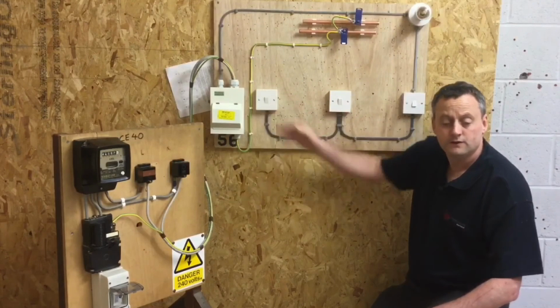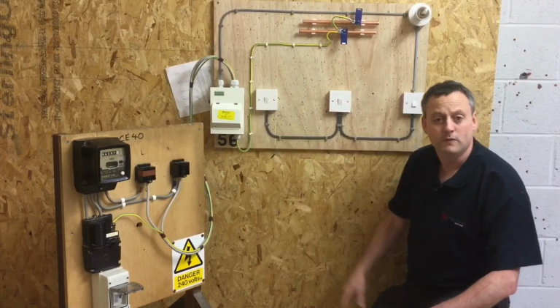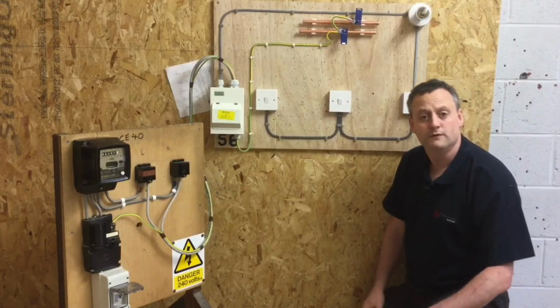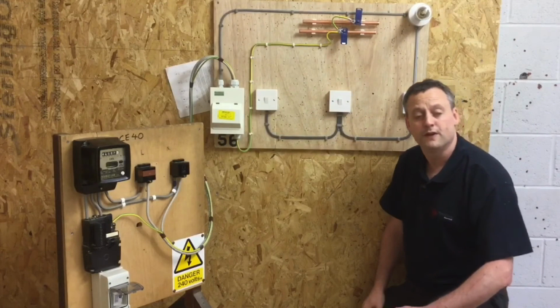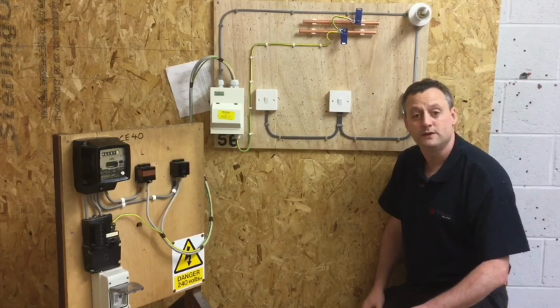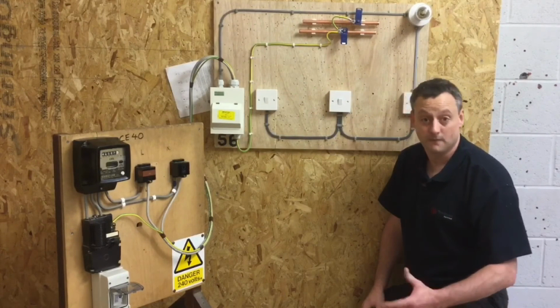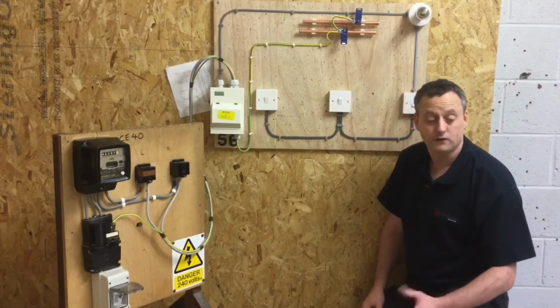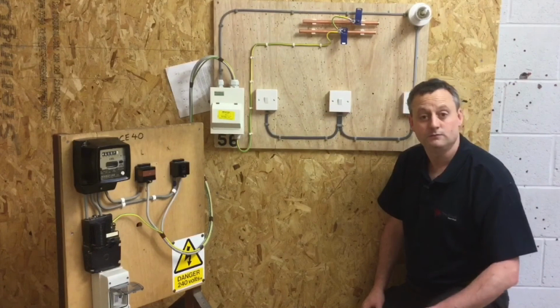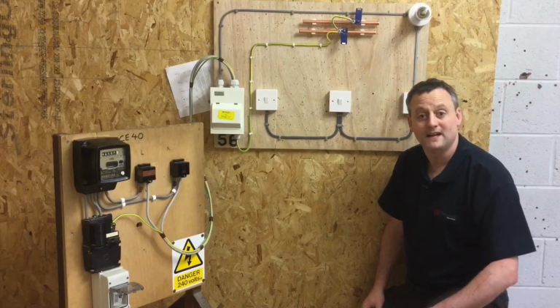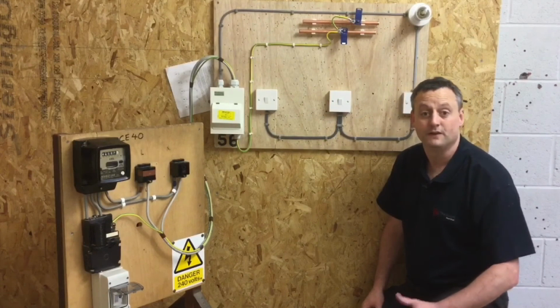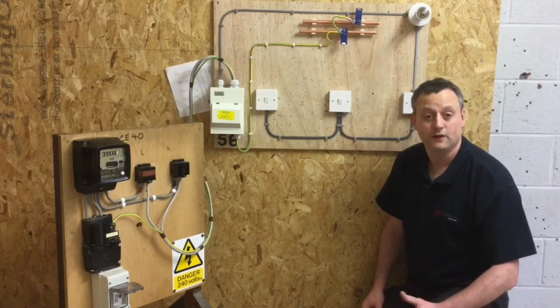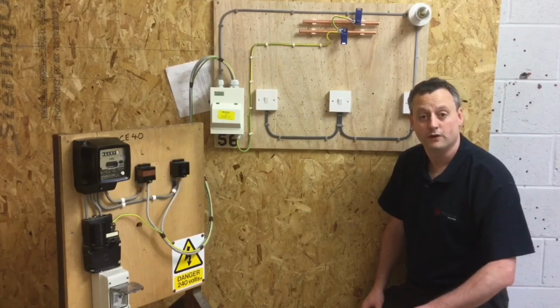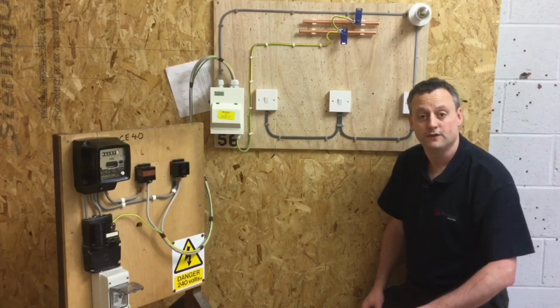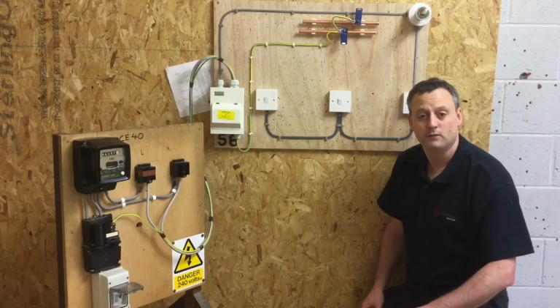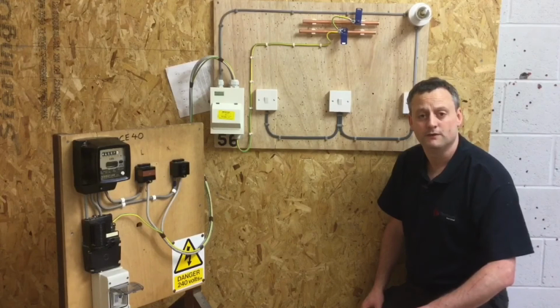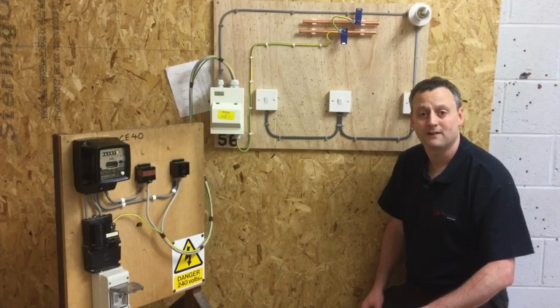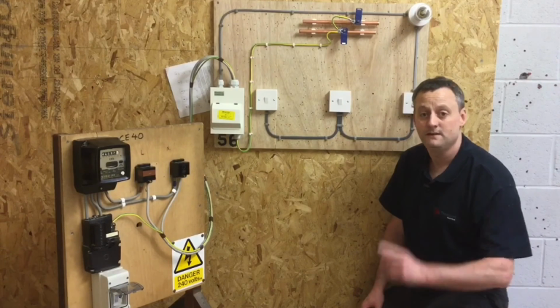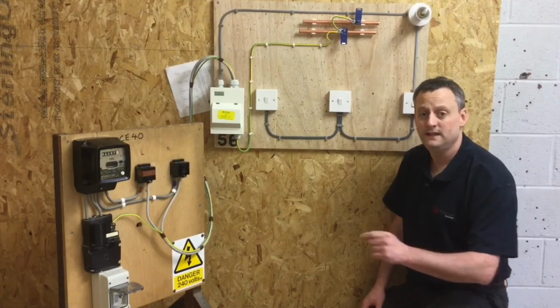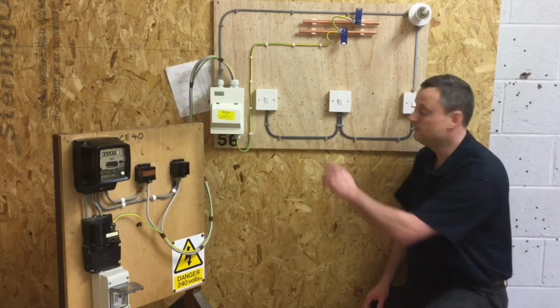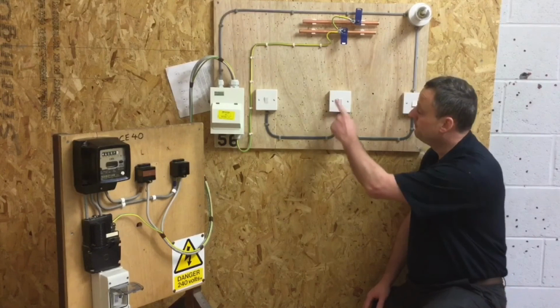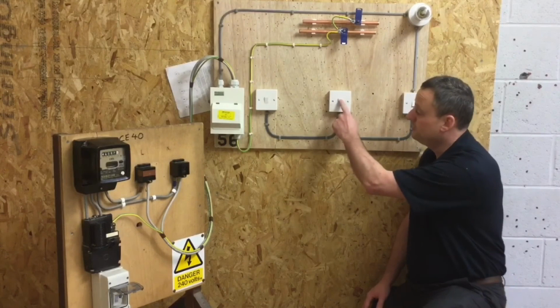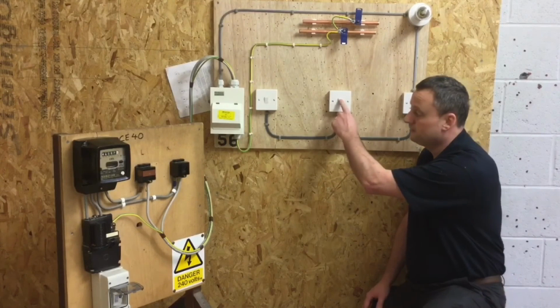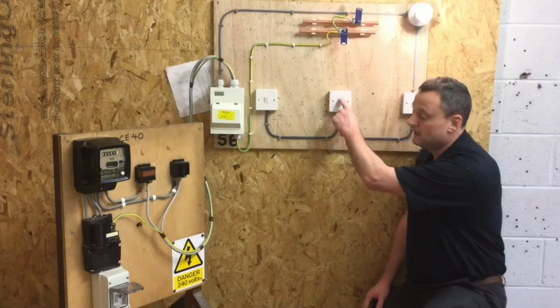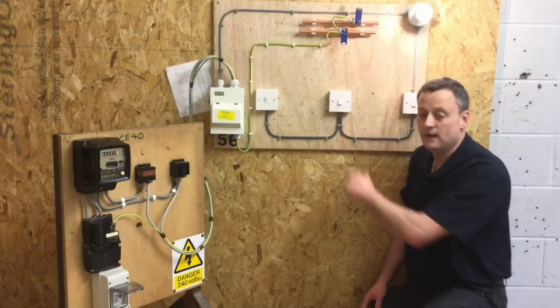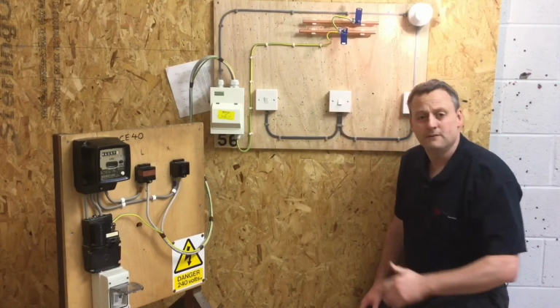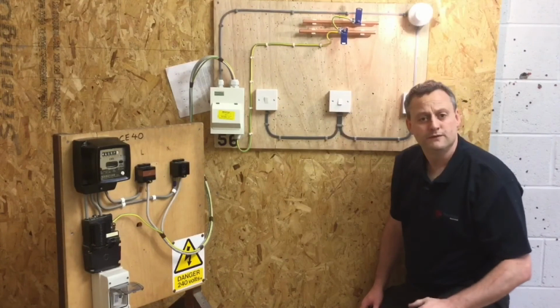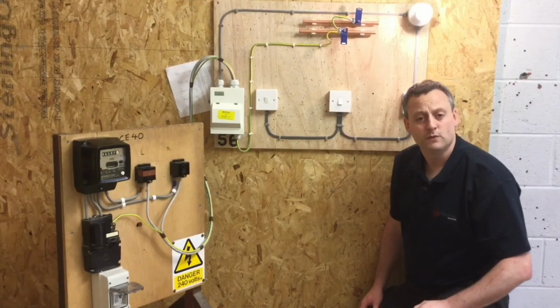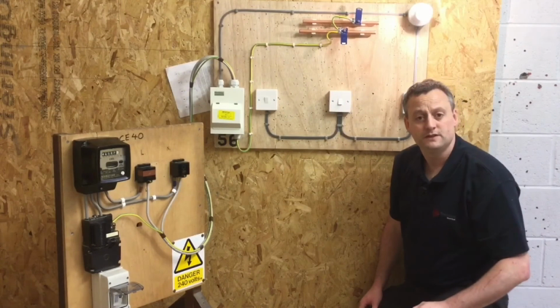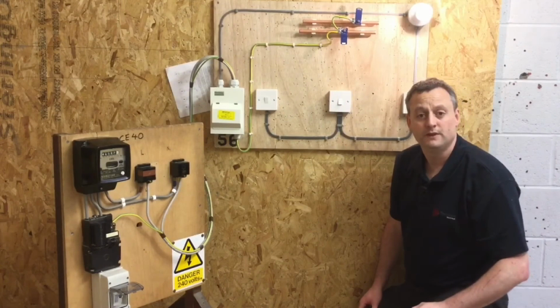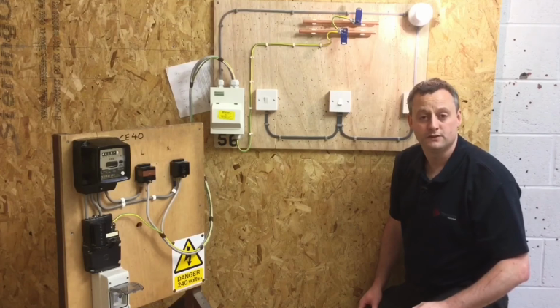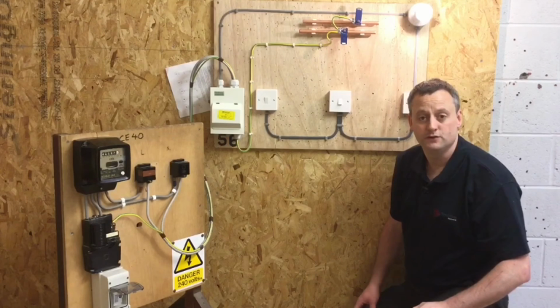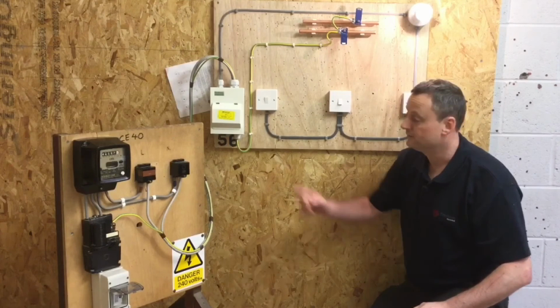We've proved that those switches are functional and that they turn the light on and off — so we've proved the polarity. We now need to leave them in the on position and prove the switches within the consumer unit.